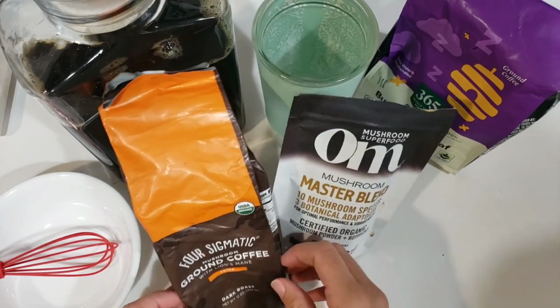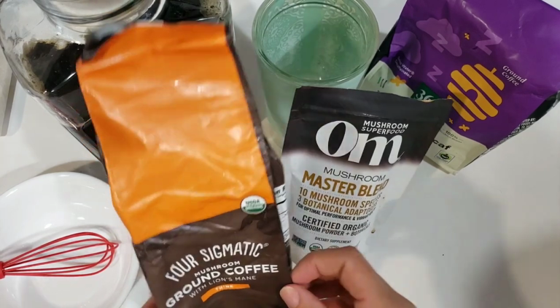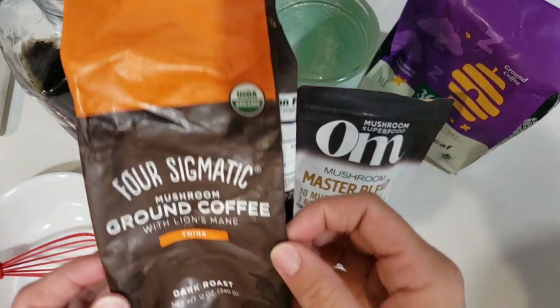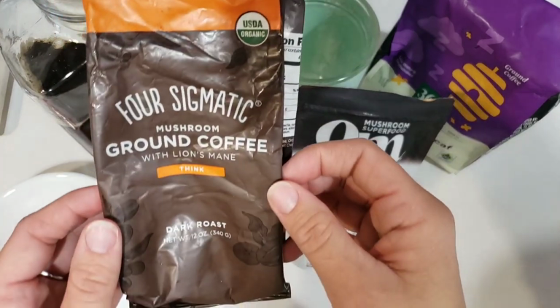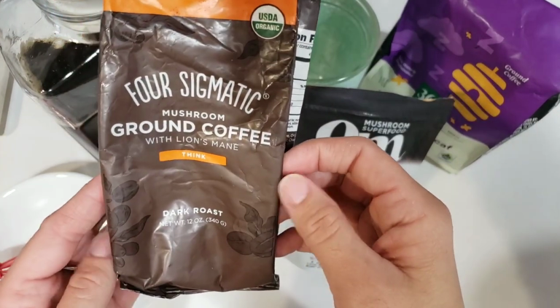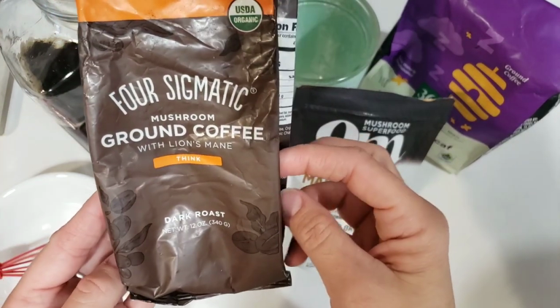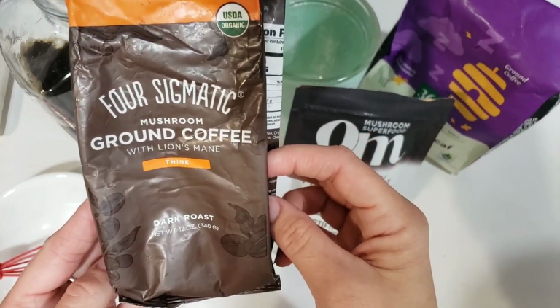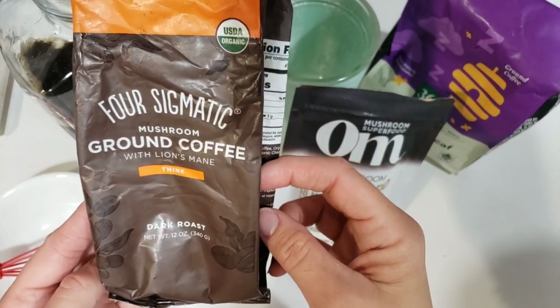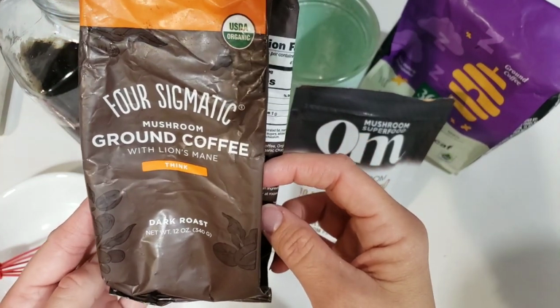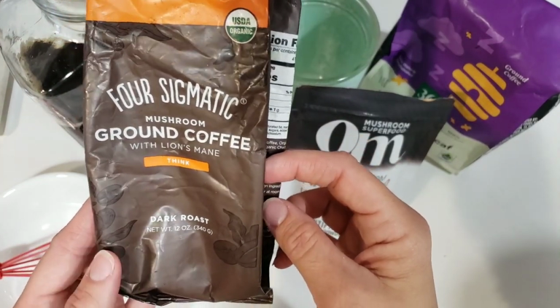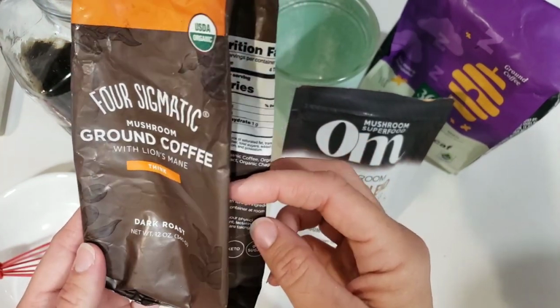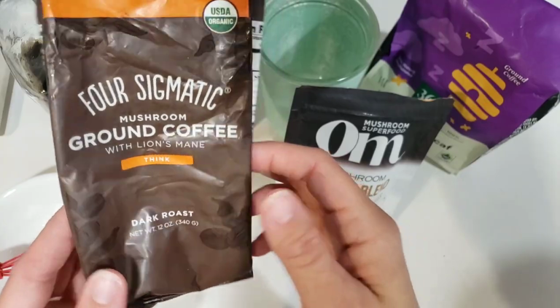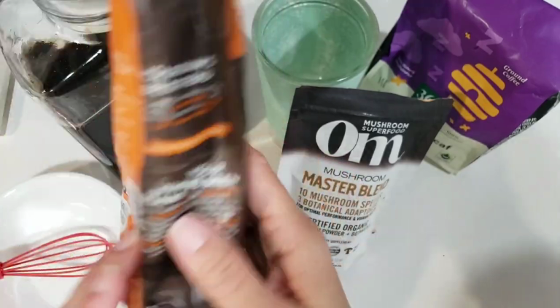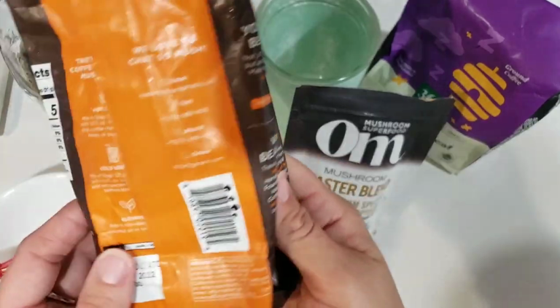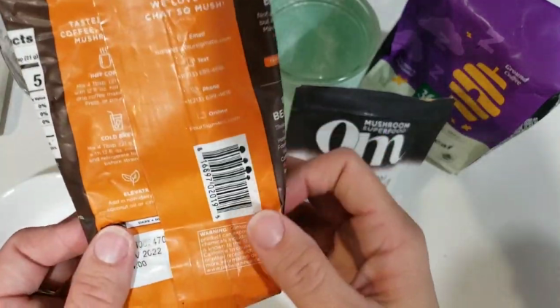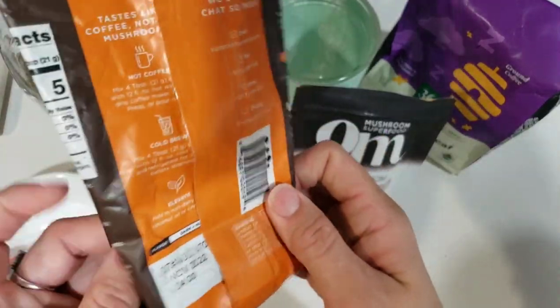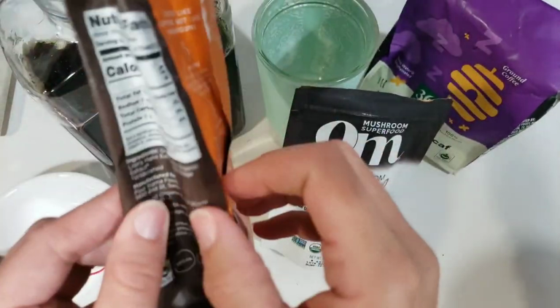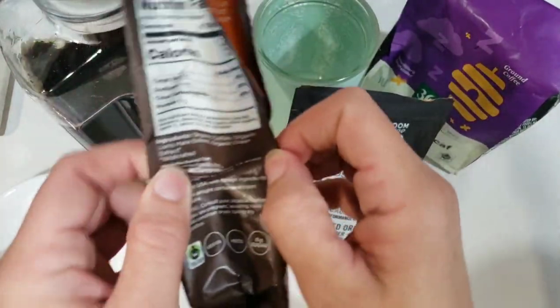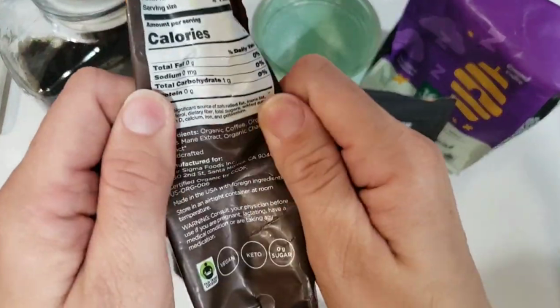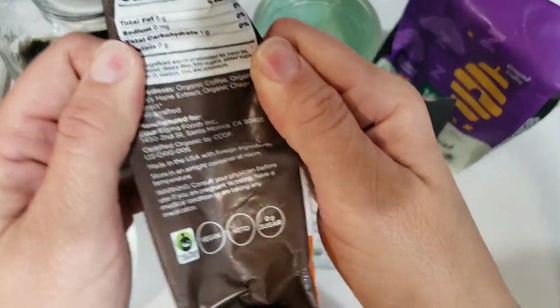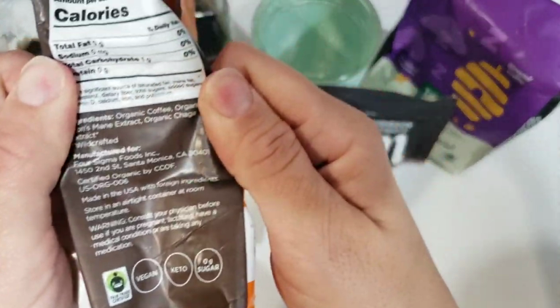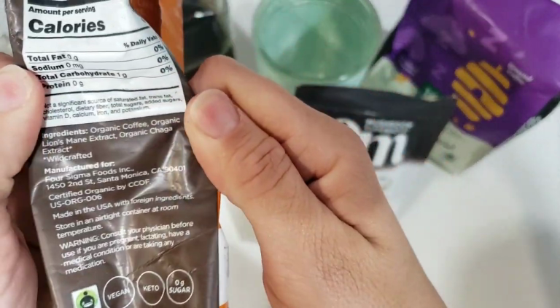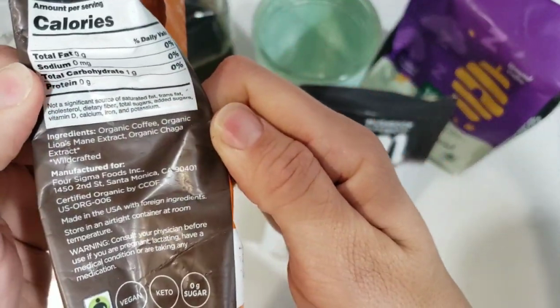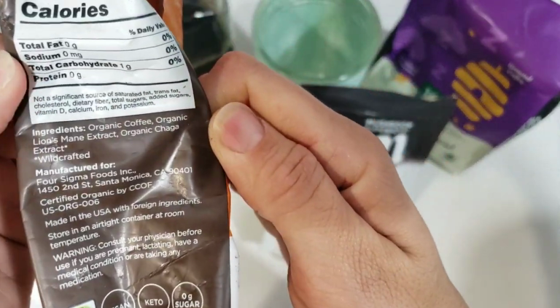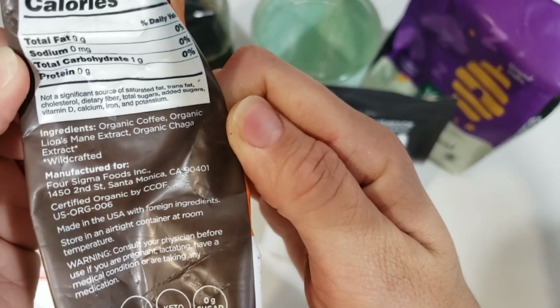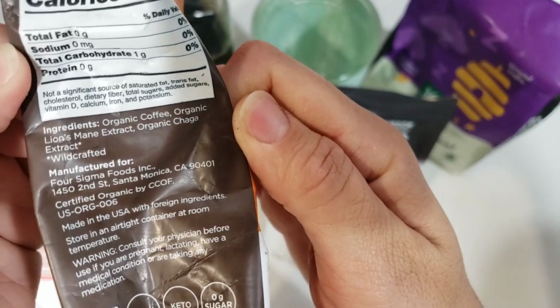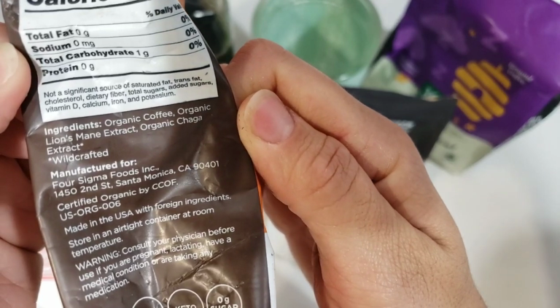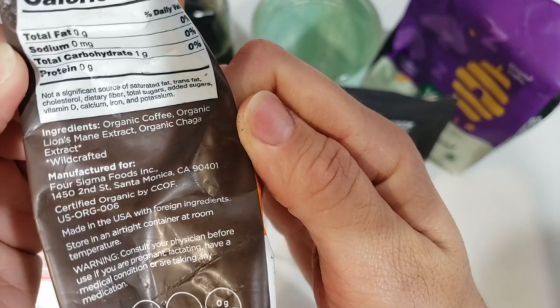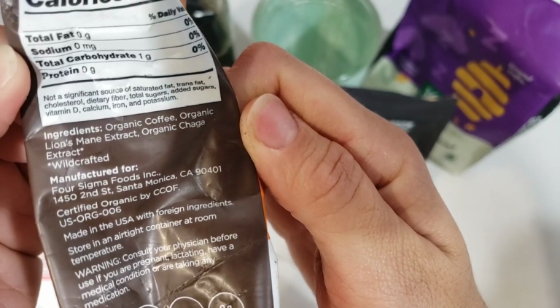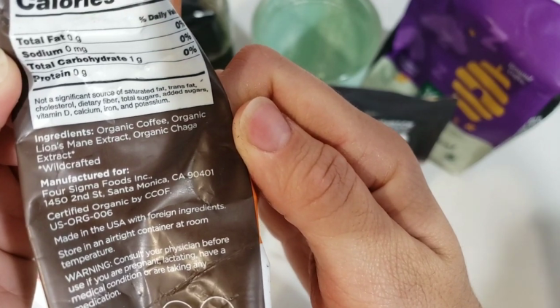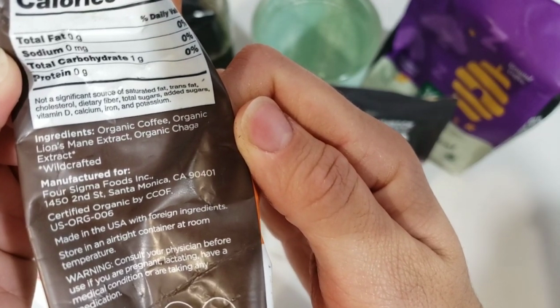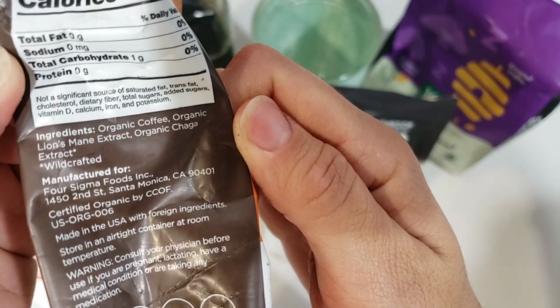I used to buy this Four Sigmatic mushroom coffee with lion's mane mushroom. And if you look at the ingredients here, it's just organic coffee, organic lion's mane extract, organic chaga extract.